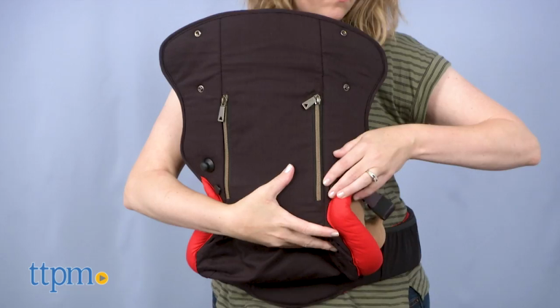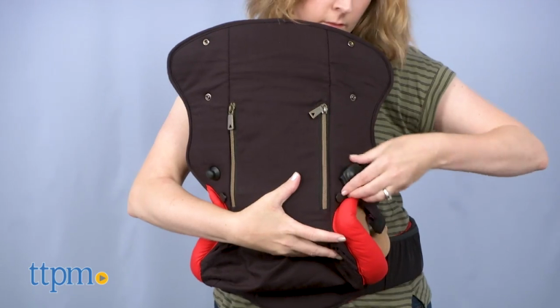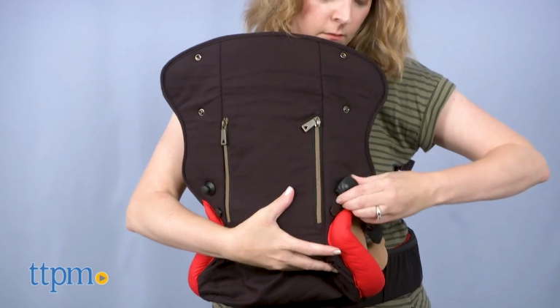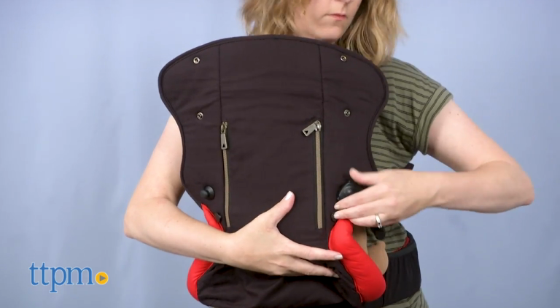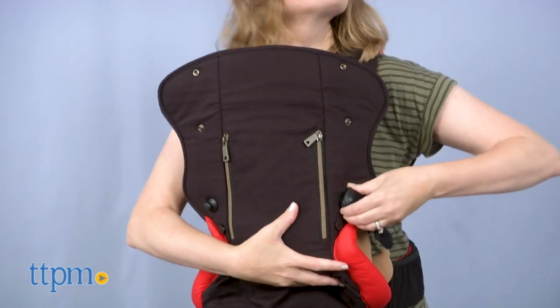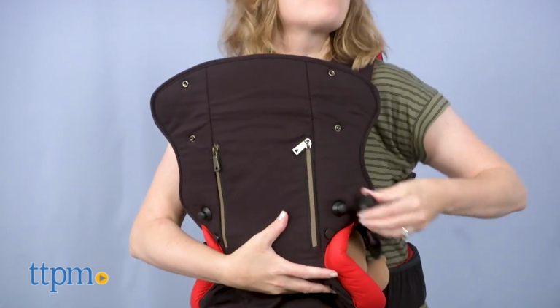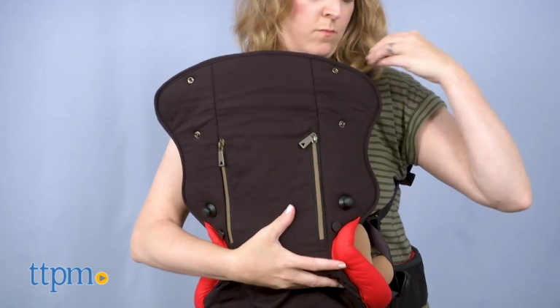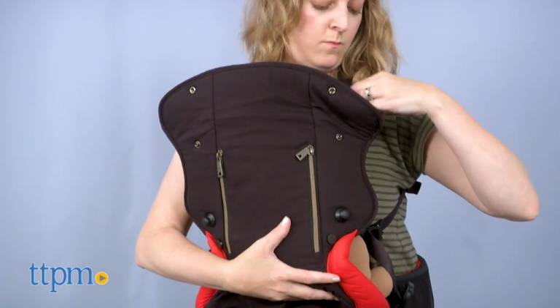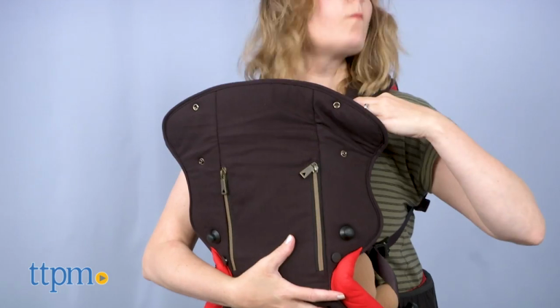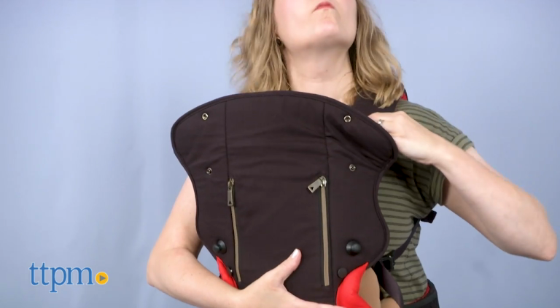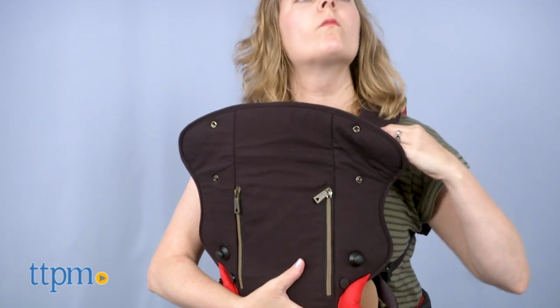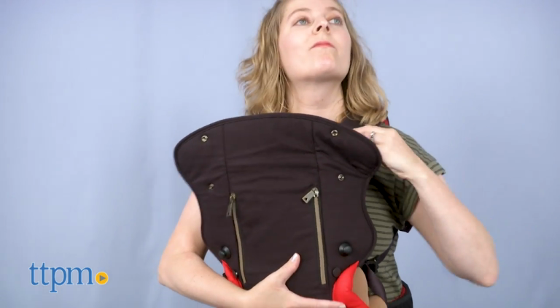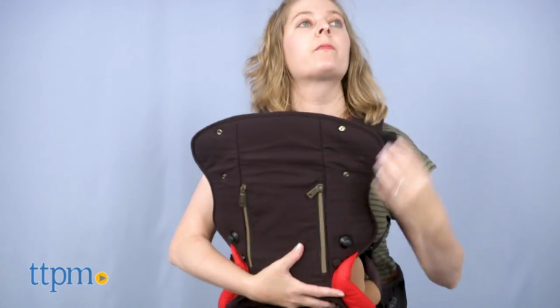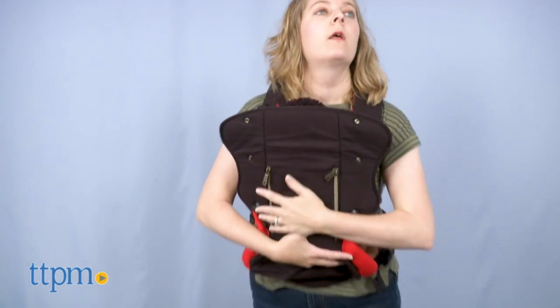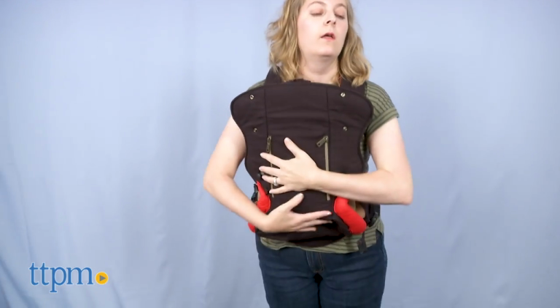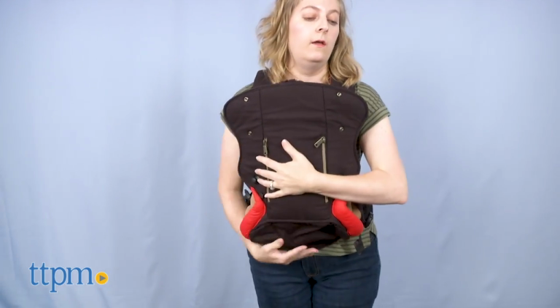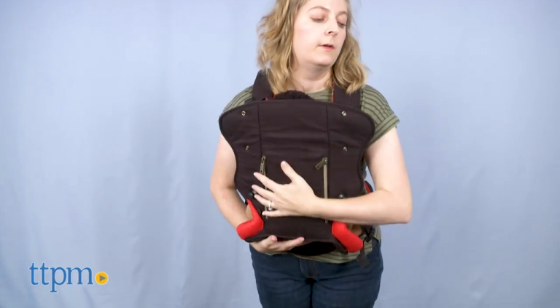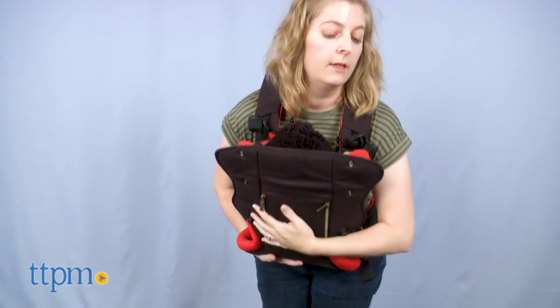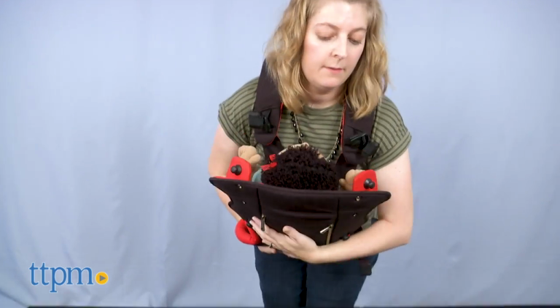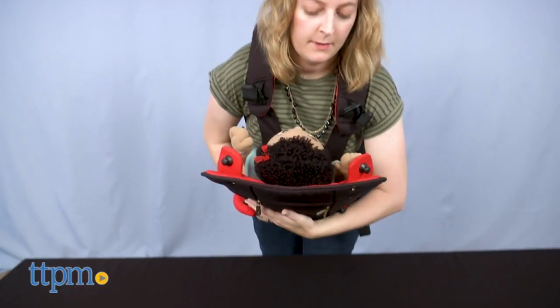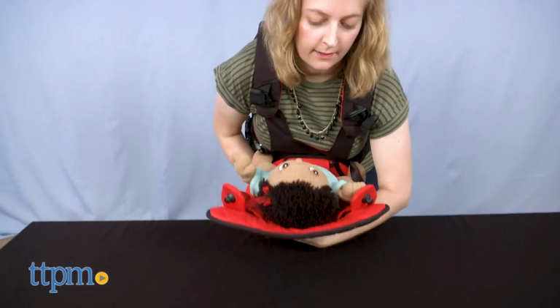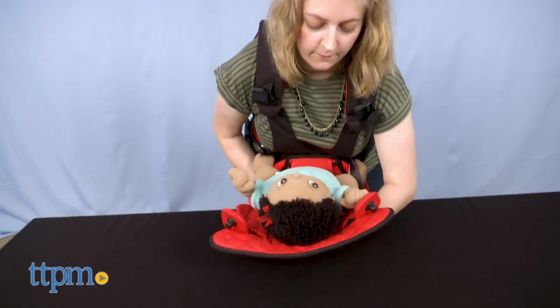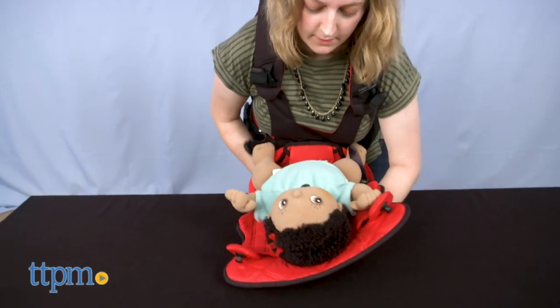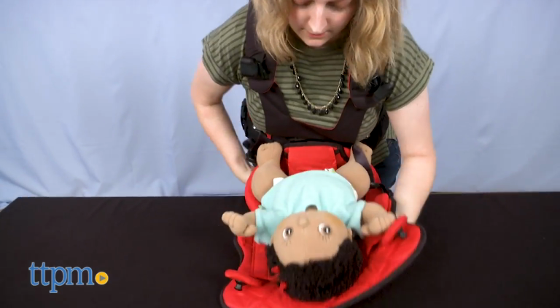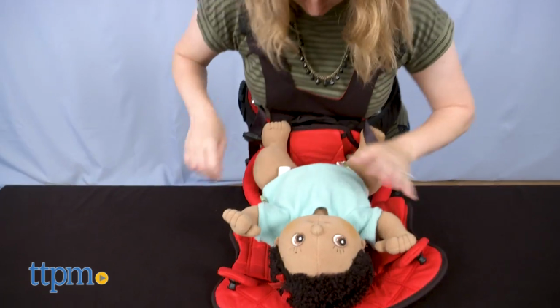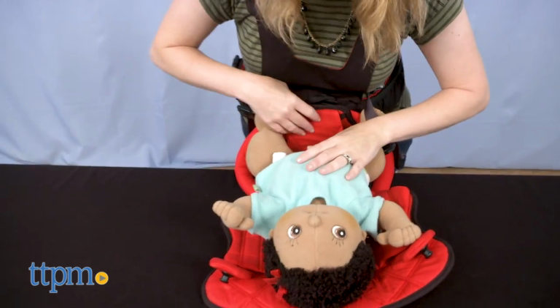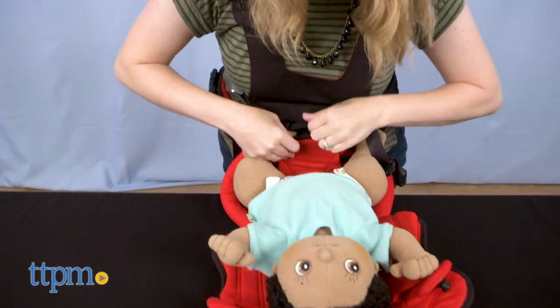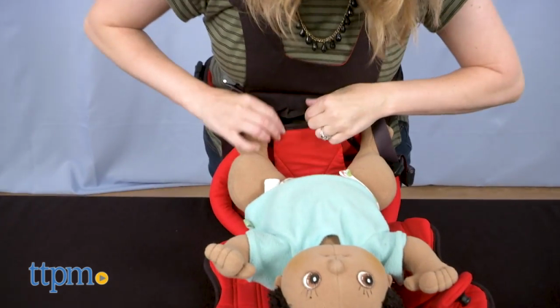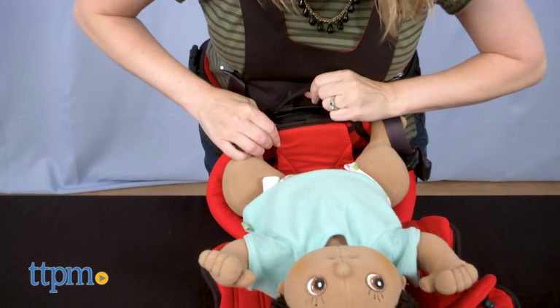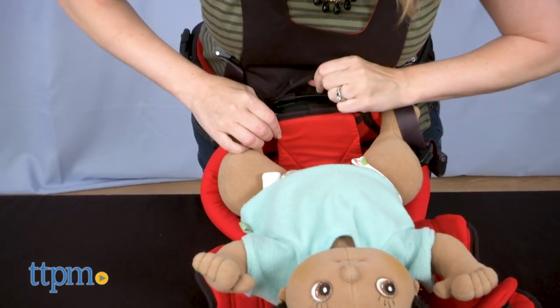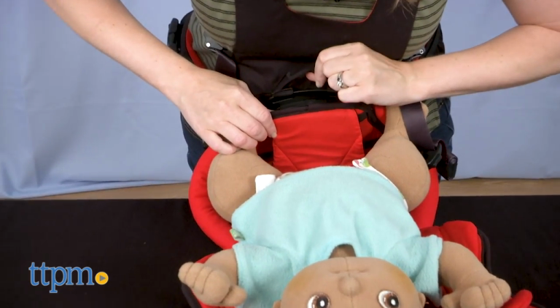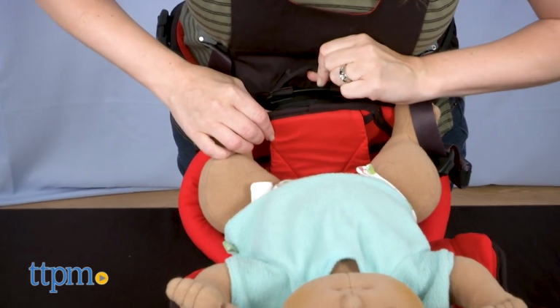To remove baby from the carrier, detach the top and lower harness buckles and either remove baby directly from the clamshell, or support baby with one hand and pull the quick release connect pull handle with the other.